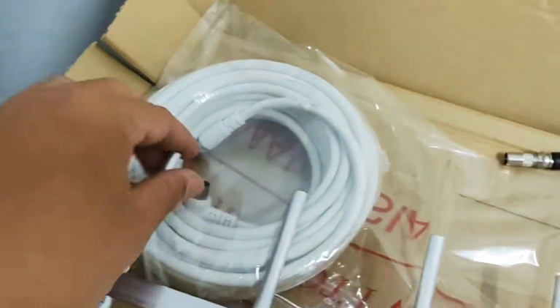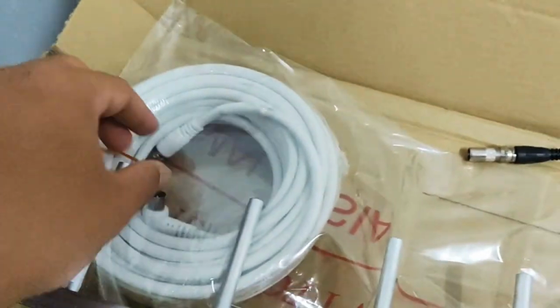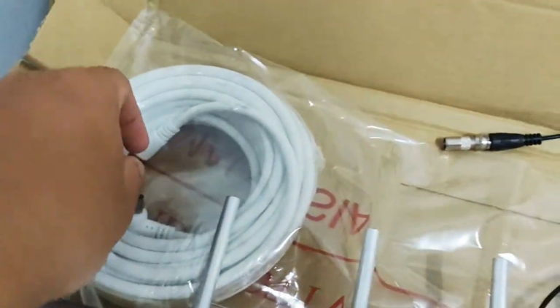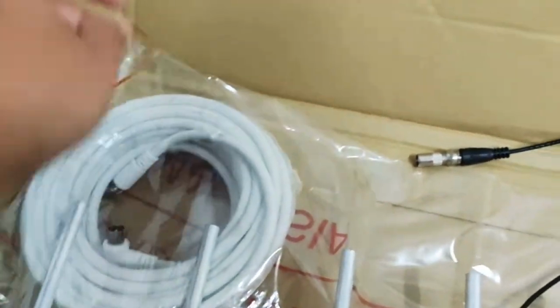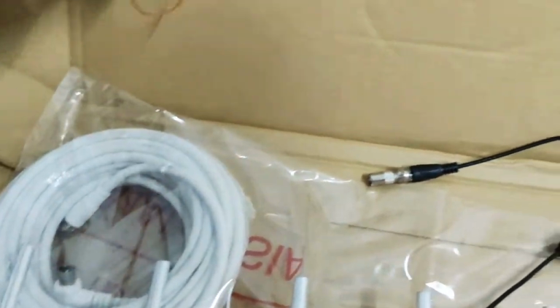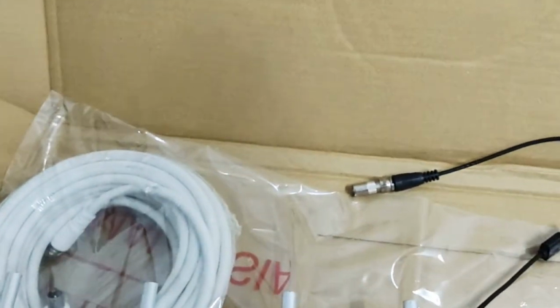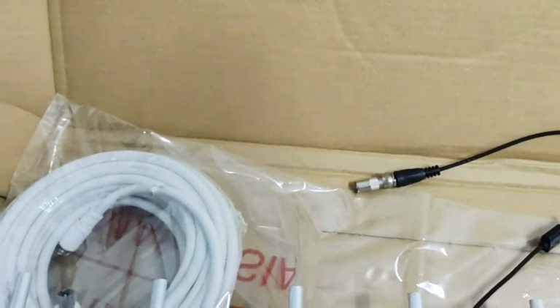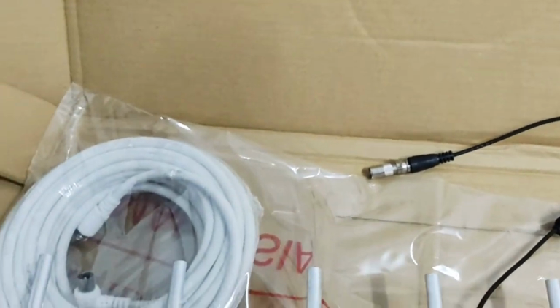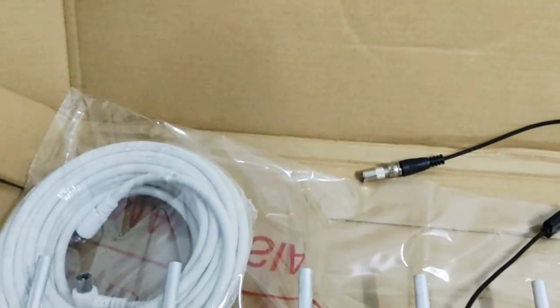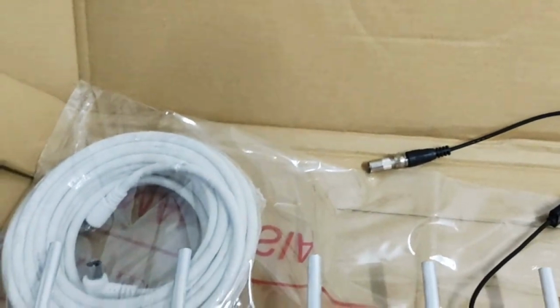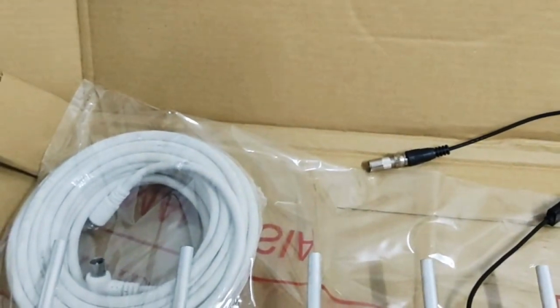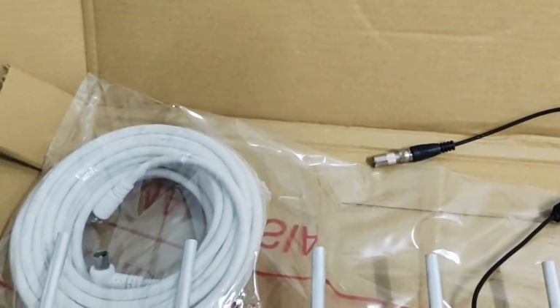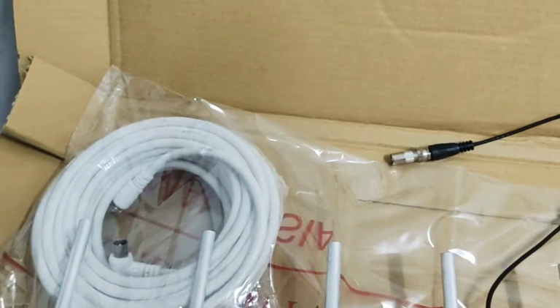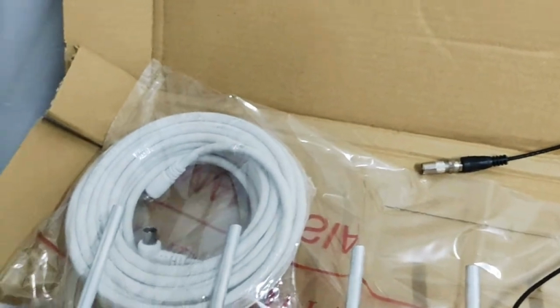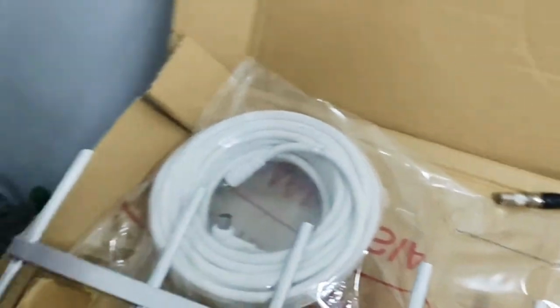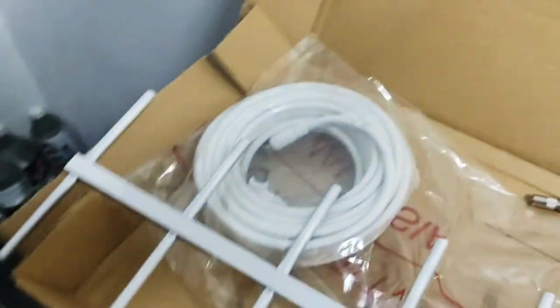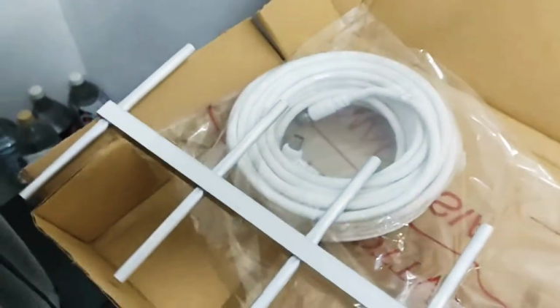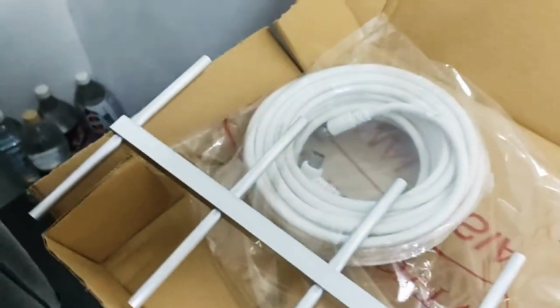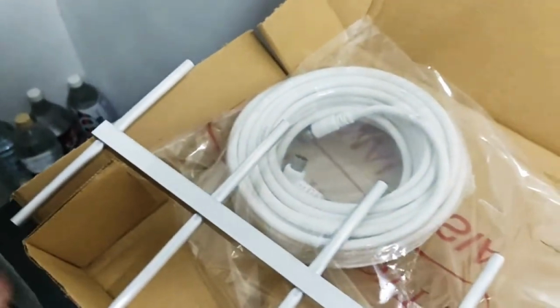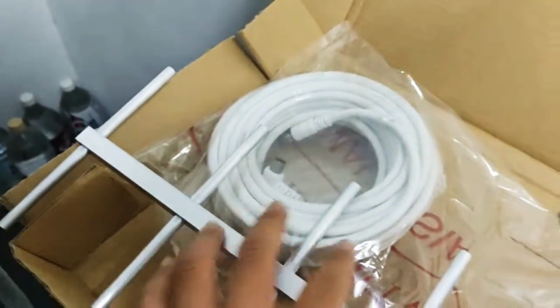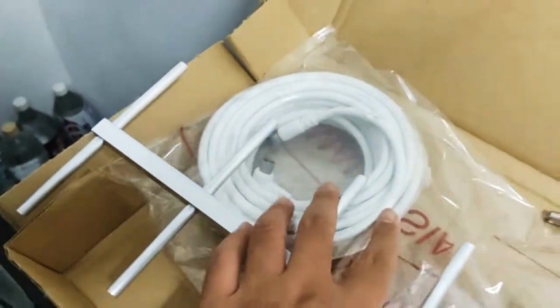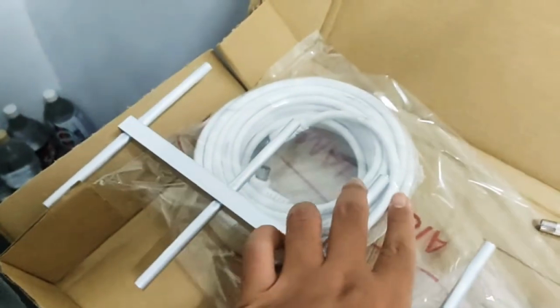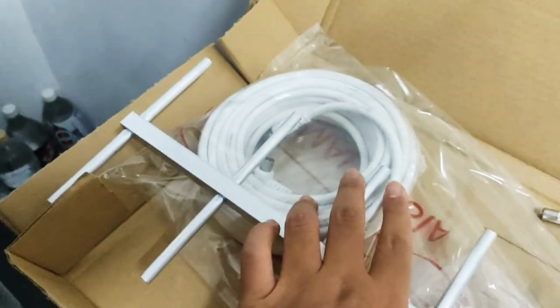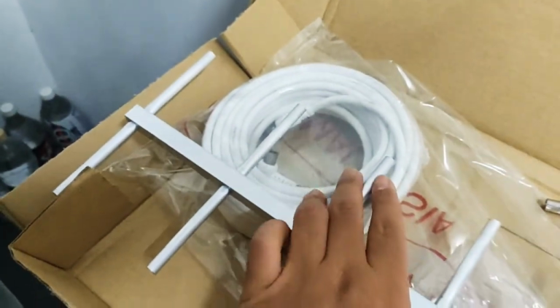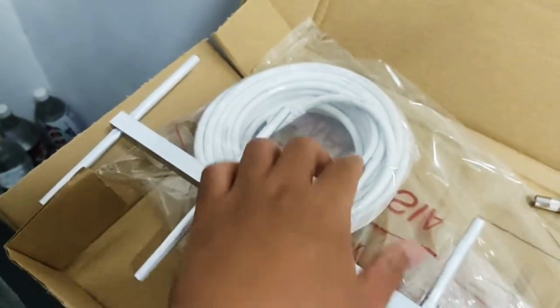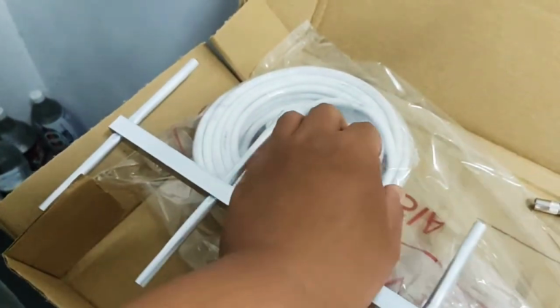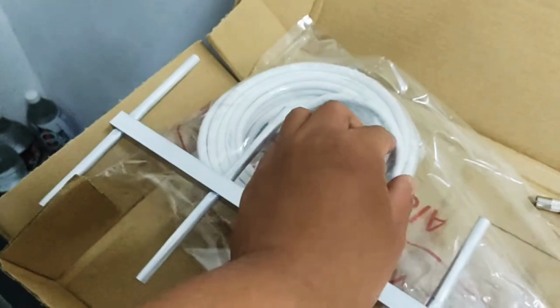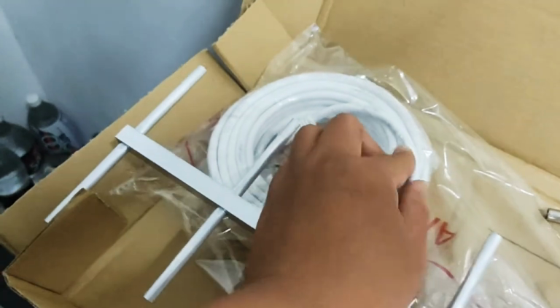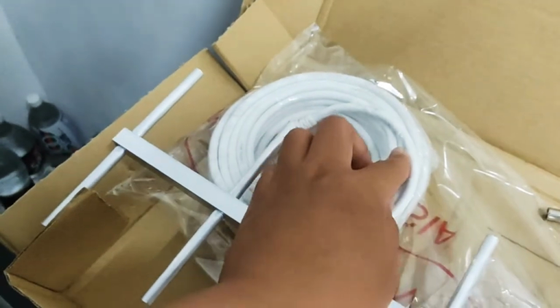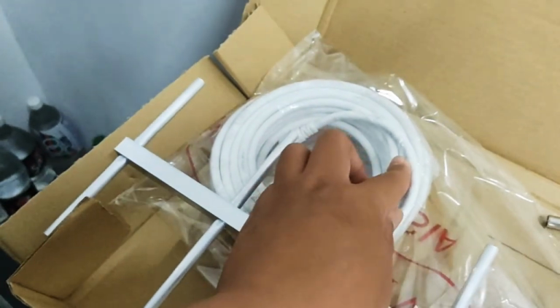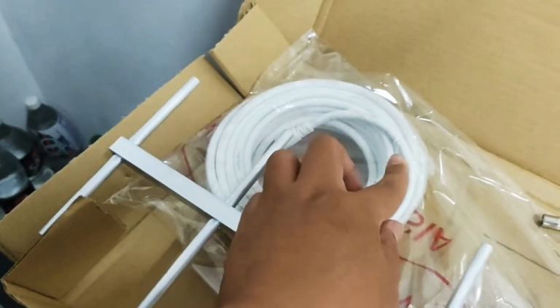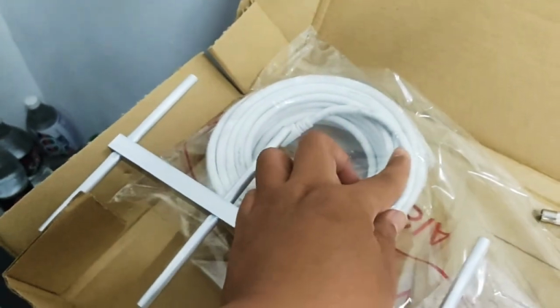Bismillahirrahmanirrahim, Assalamualaikum warahmatullahi wabarakatuh. Aku baru sahaja membeli digital antena untuk MyTV daripada satu seller. Seller ni sangat-sangat bagus,